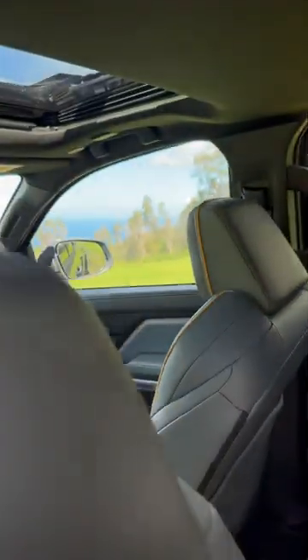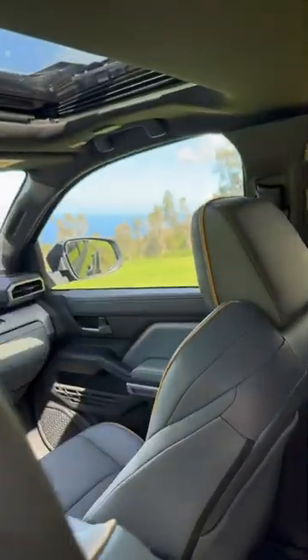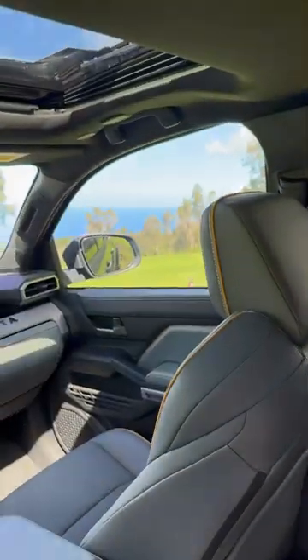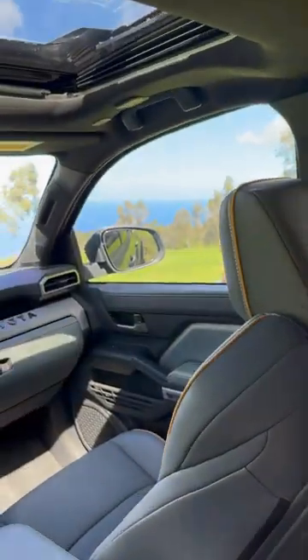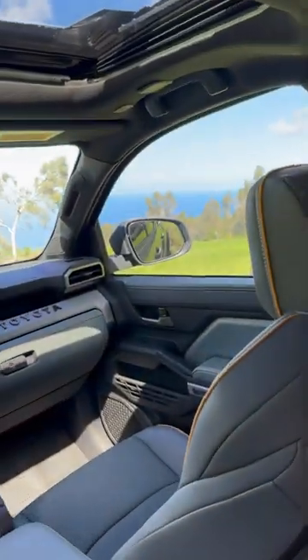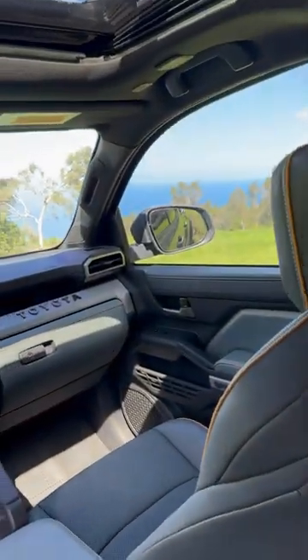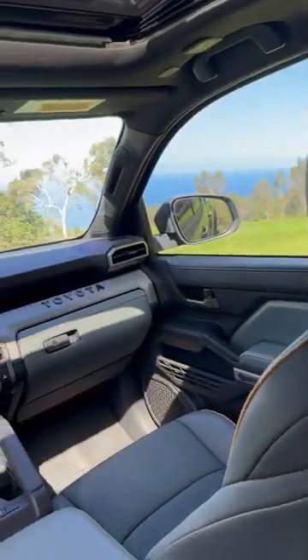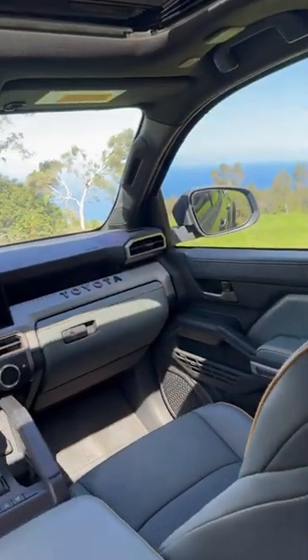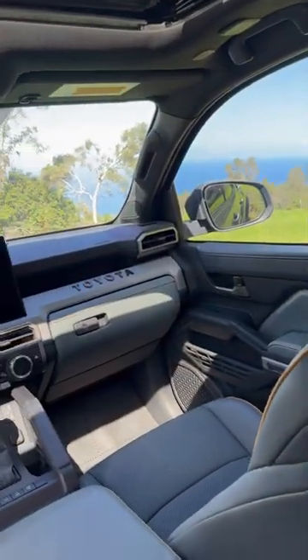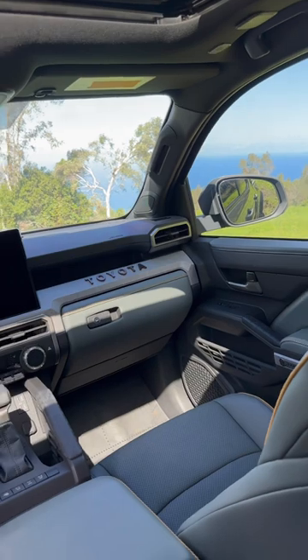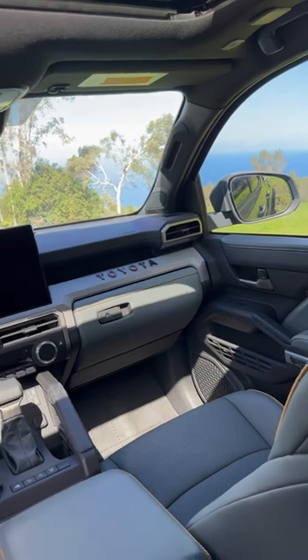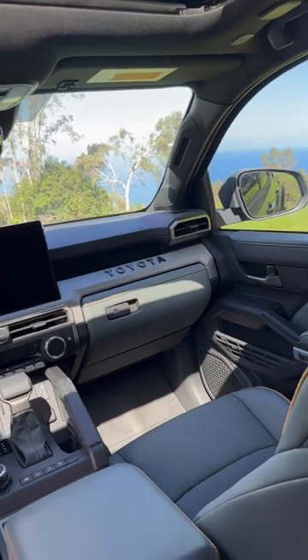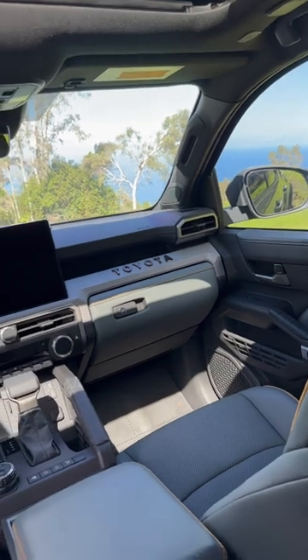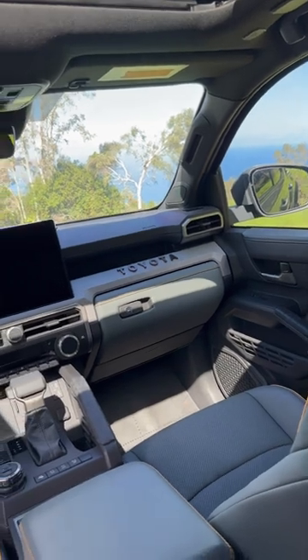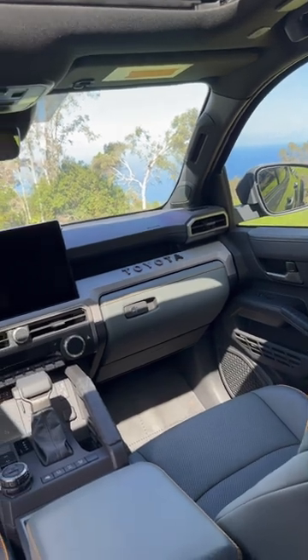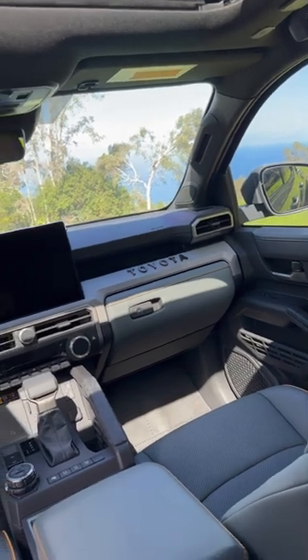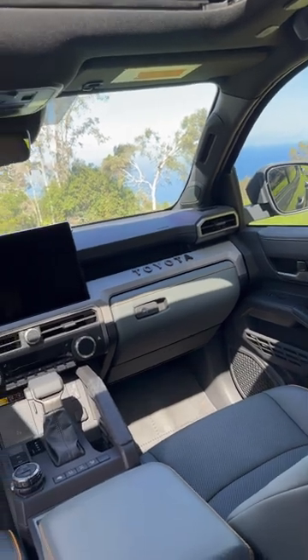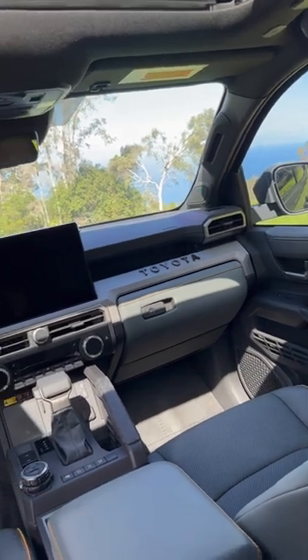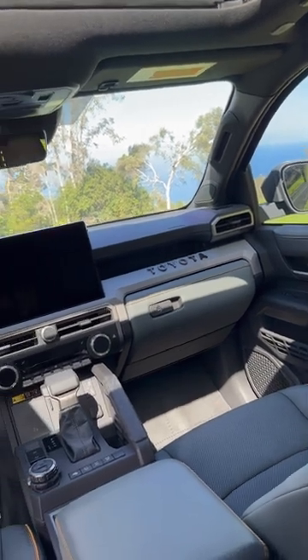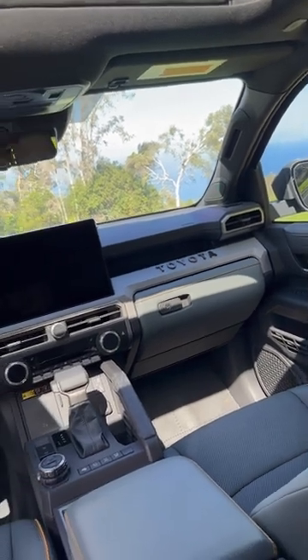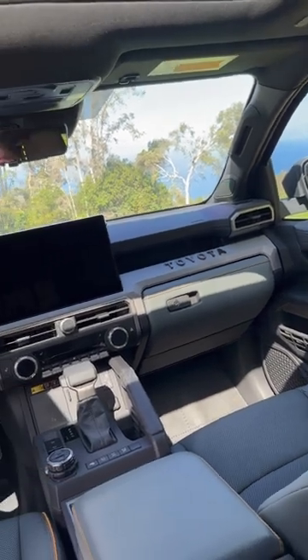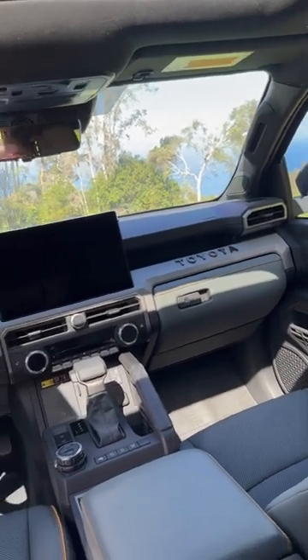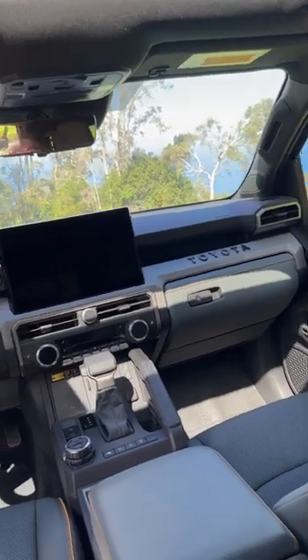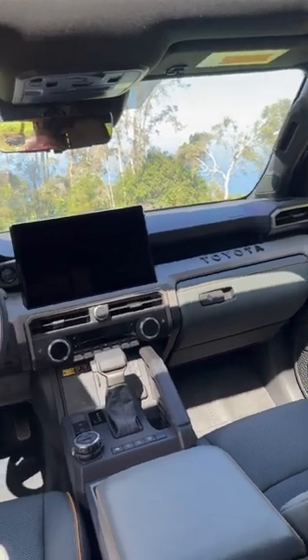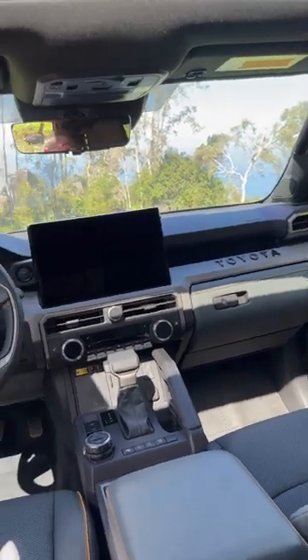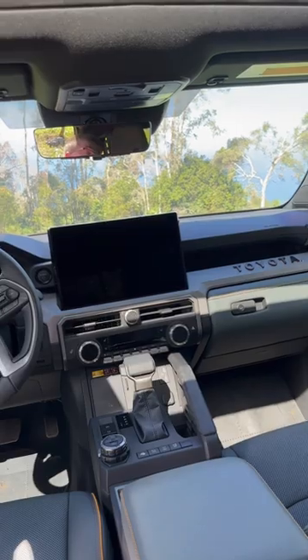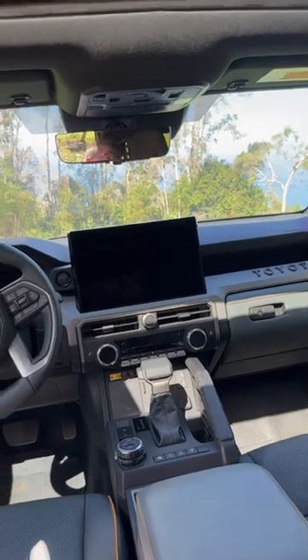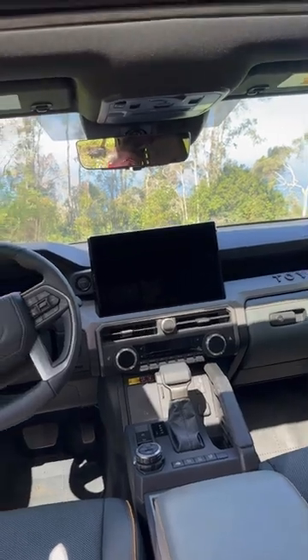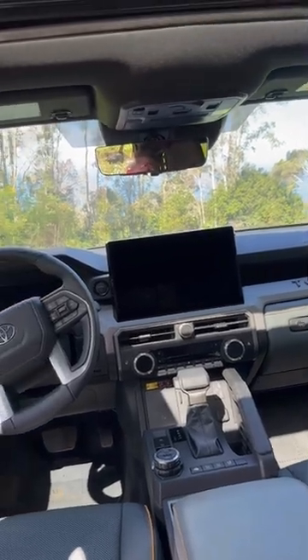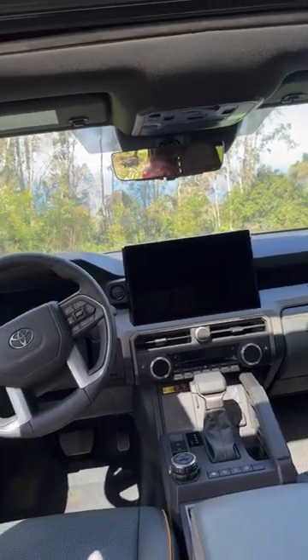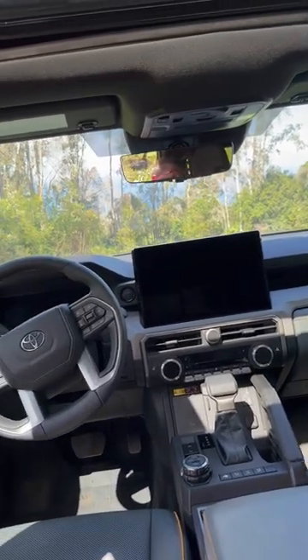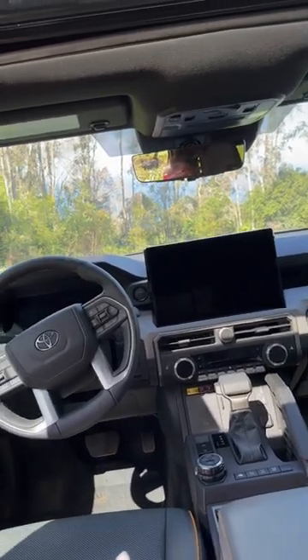All new interior. We've got a 14-inch Toyota Audio Multimedia system — look at the Toyota sign right there, heritage. And a 12.3-inch gauge cluster there.